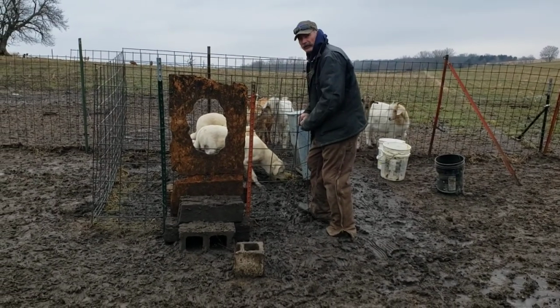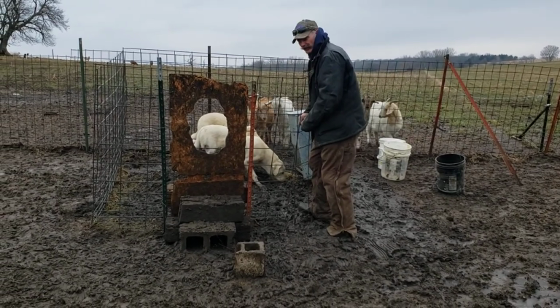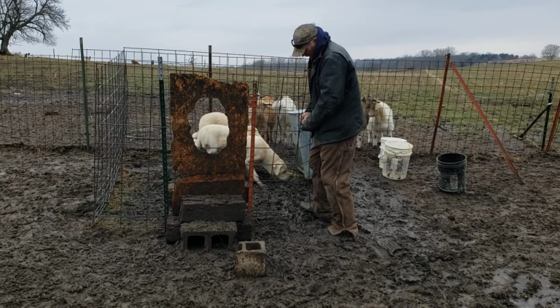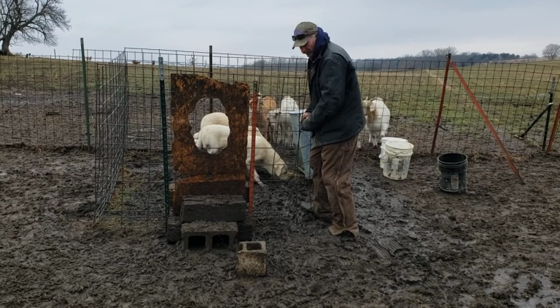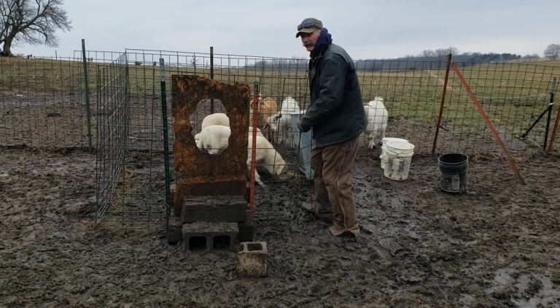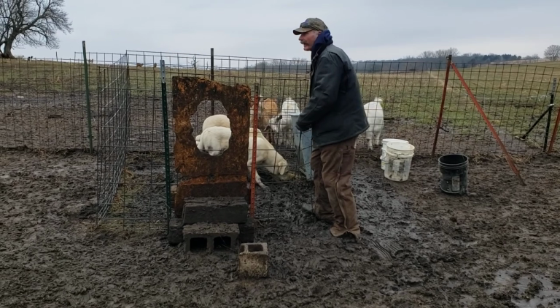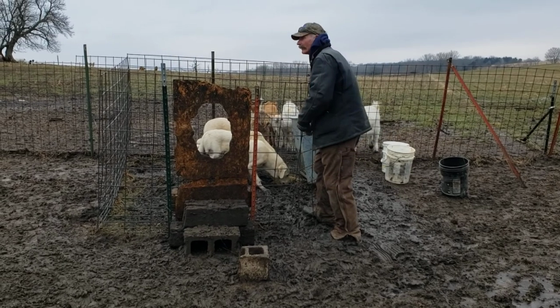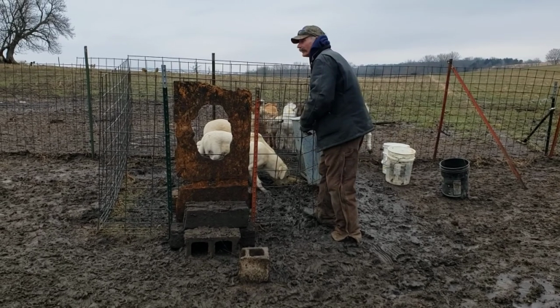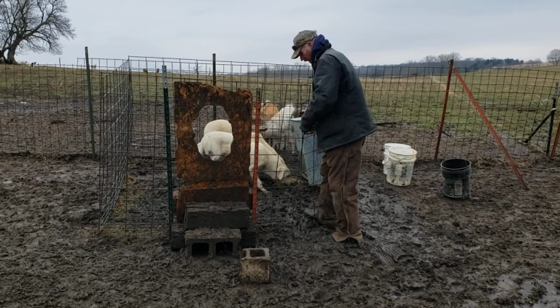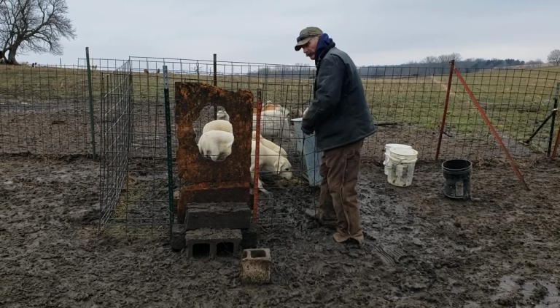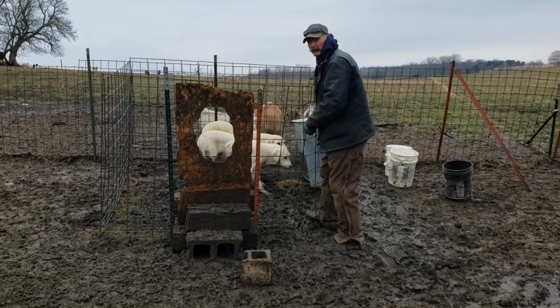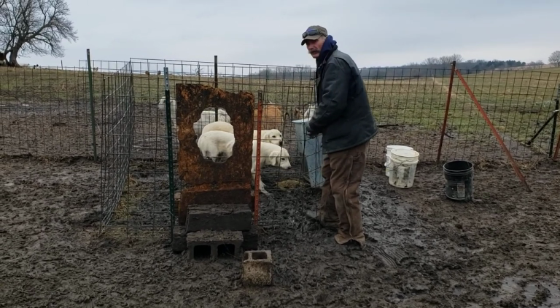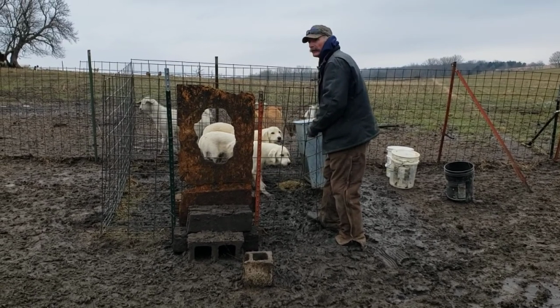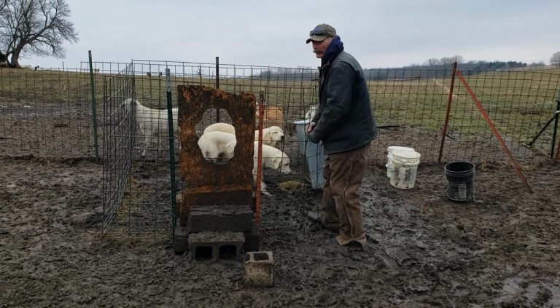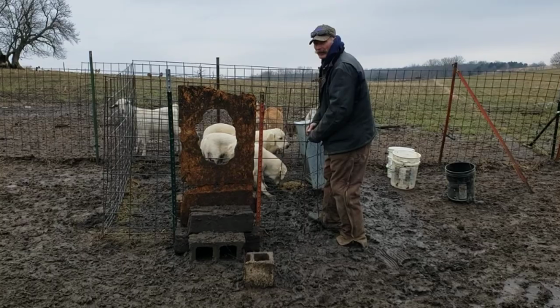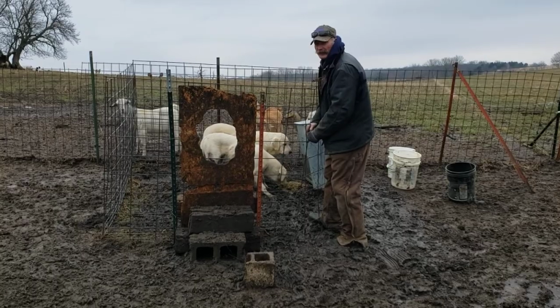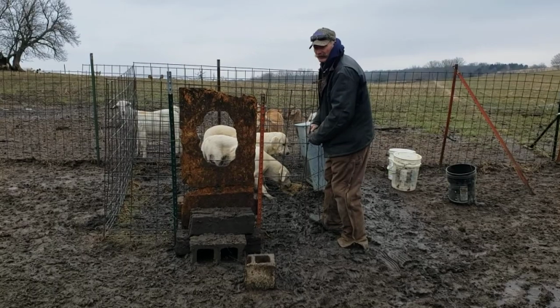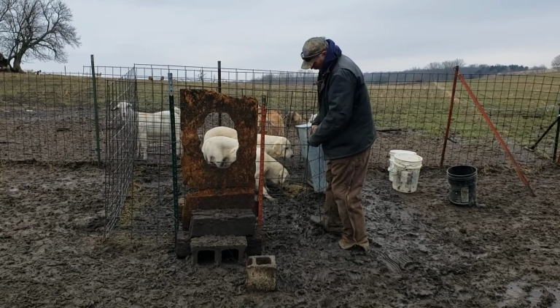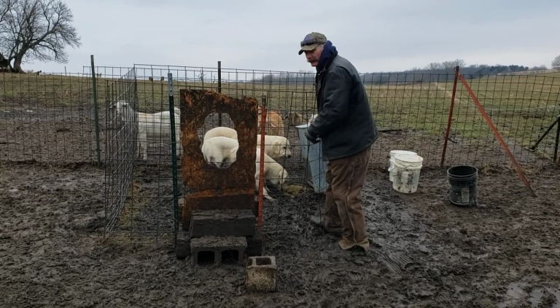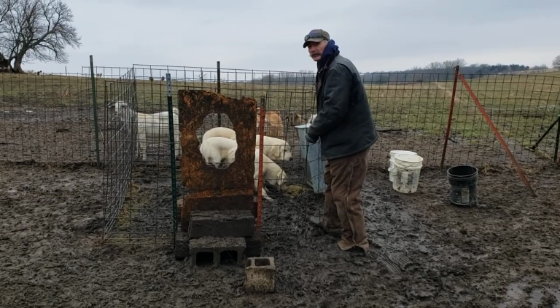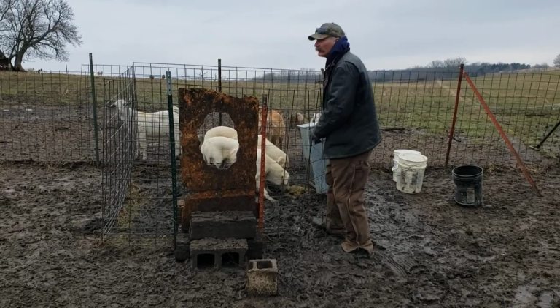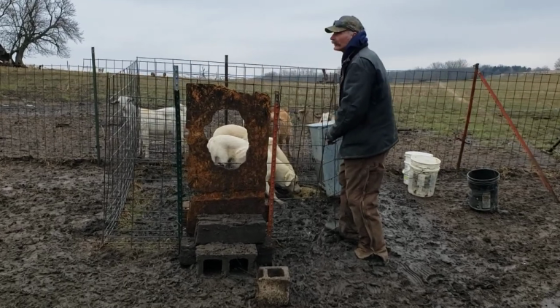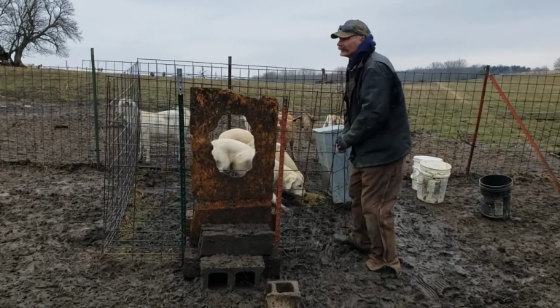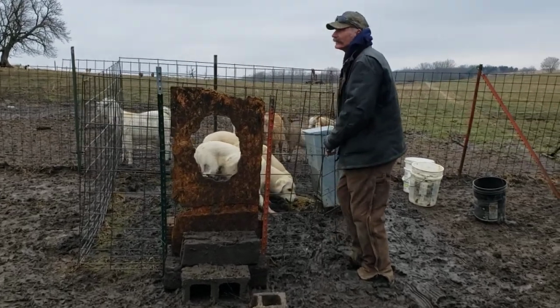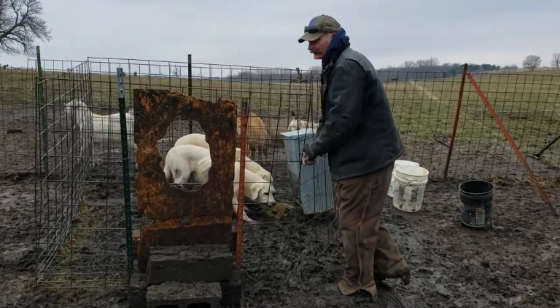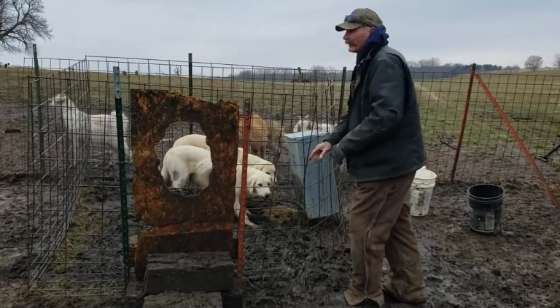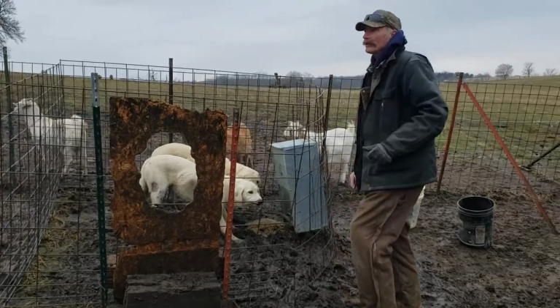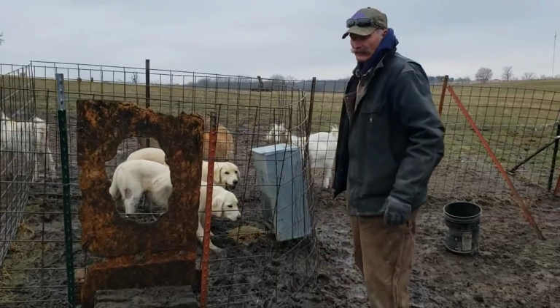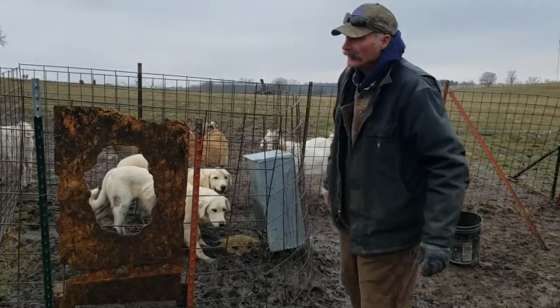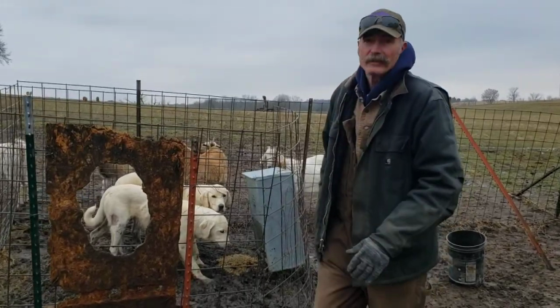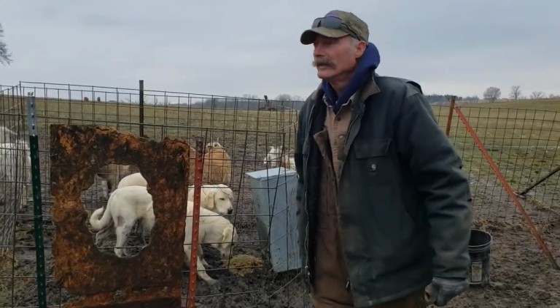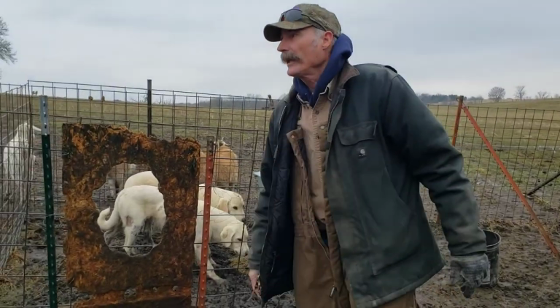They'll figure it out. You want them to be a little hungry when you try to do this. That dog doesn't like the camera.